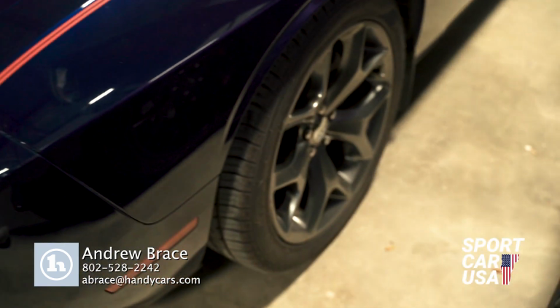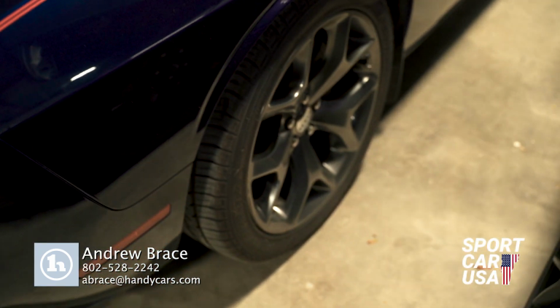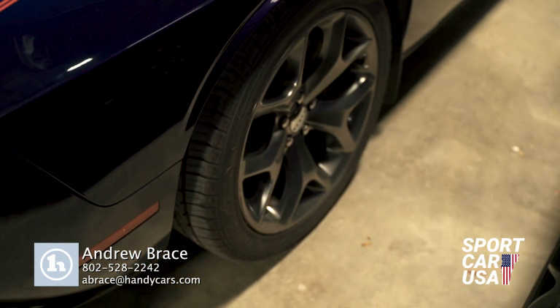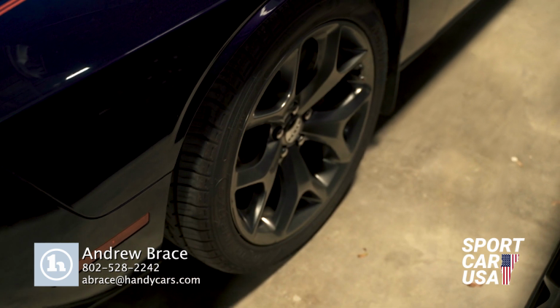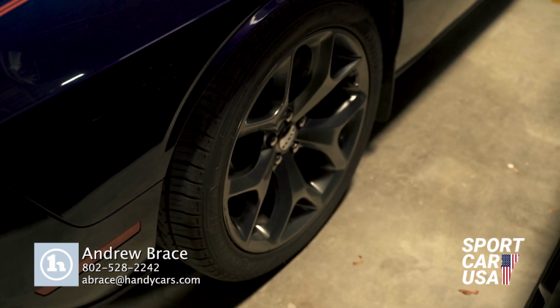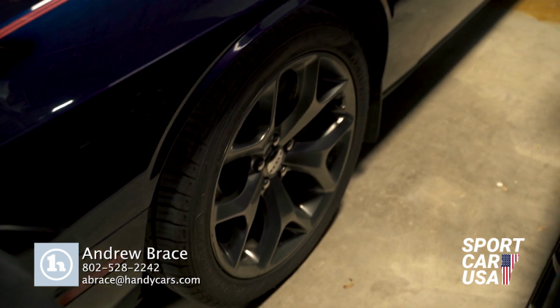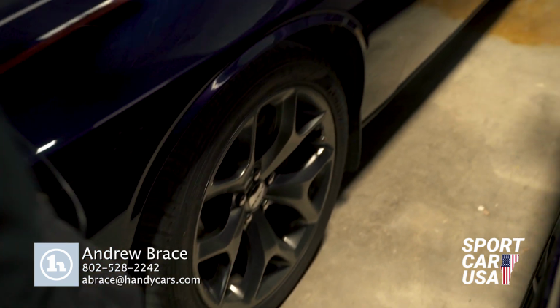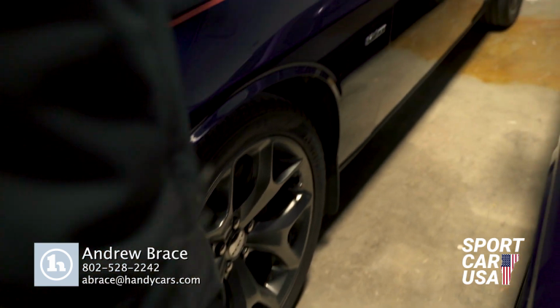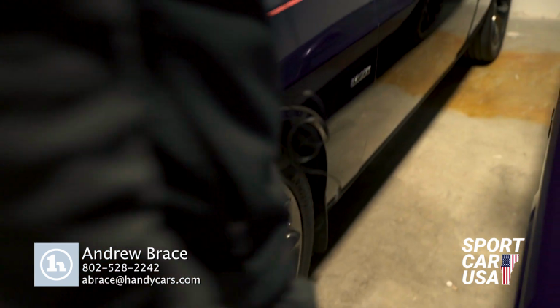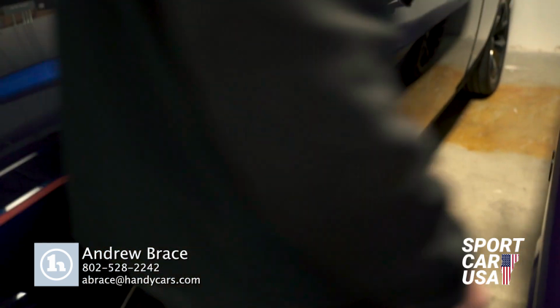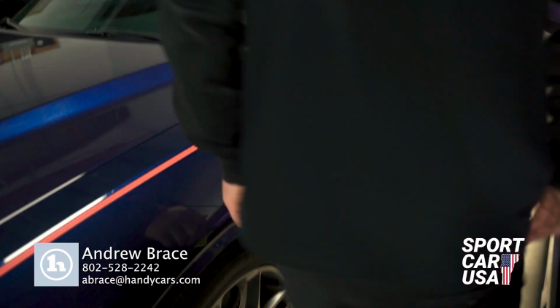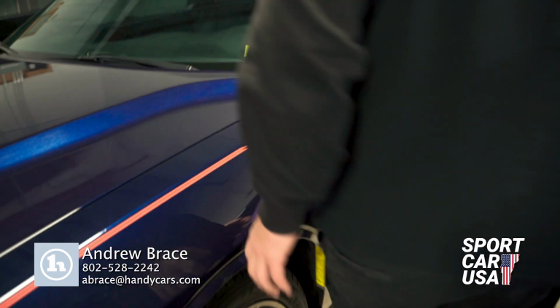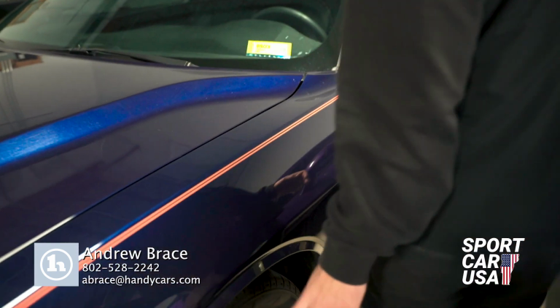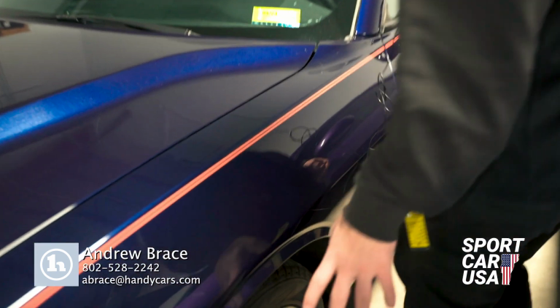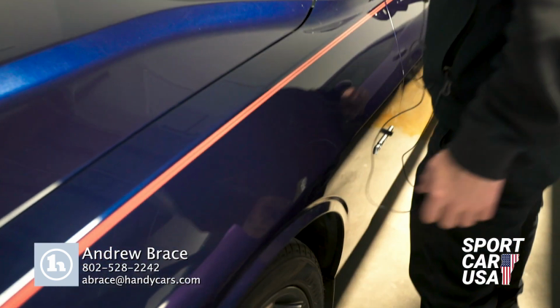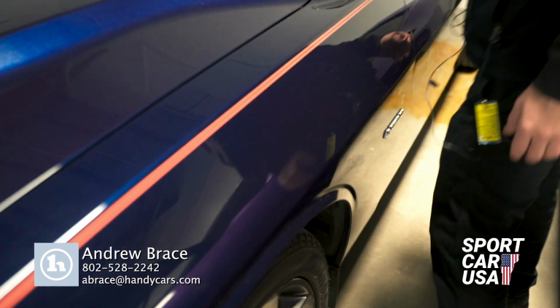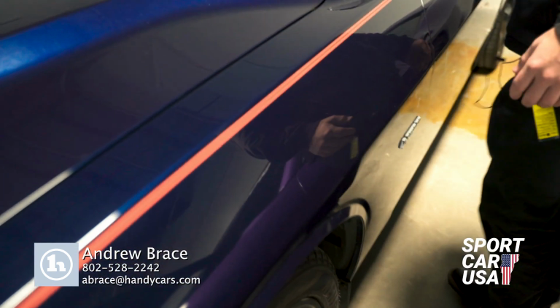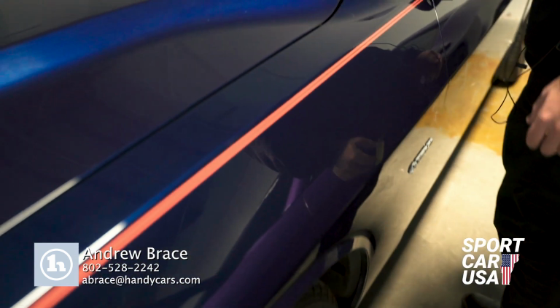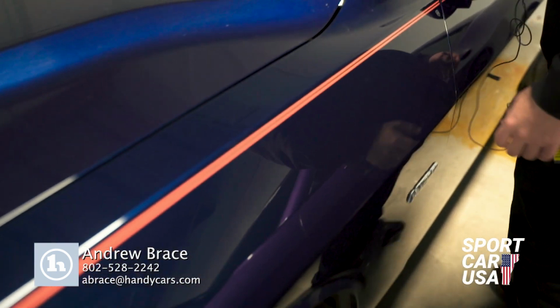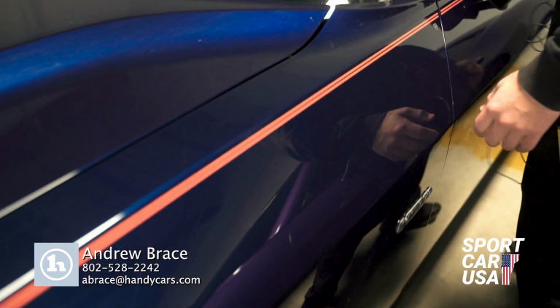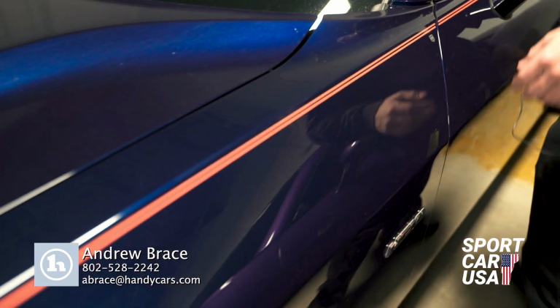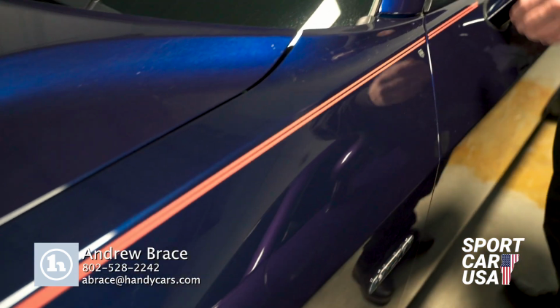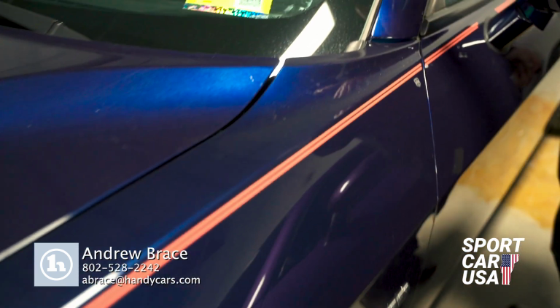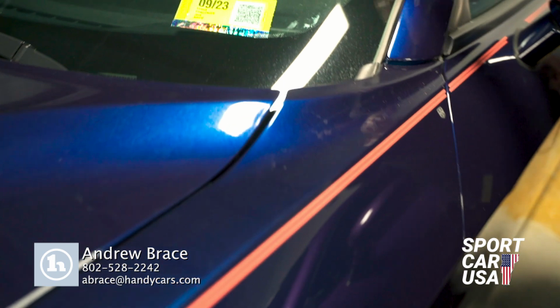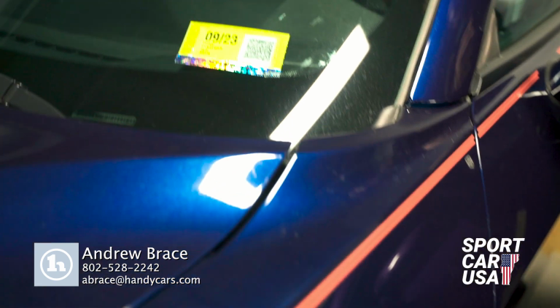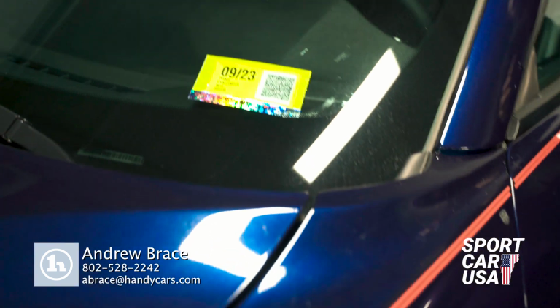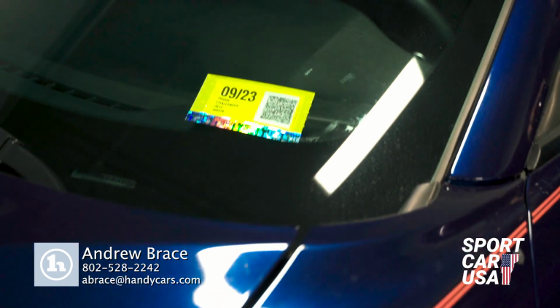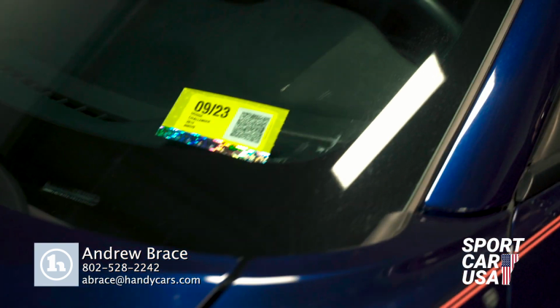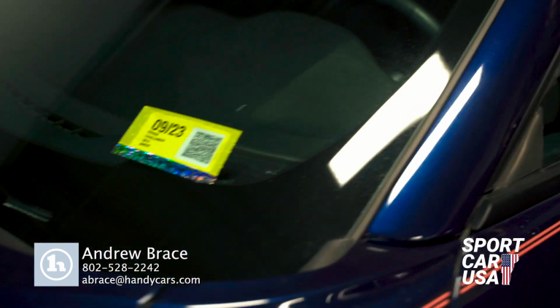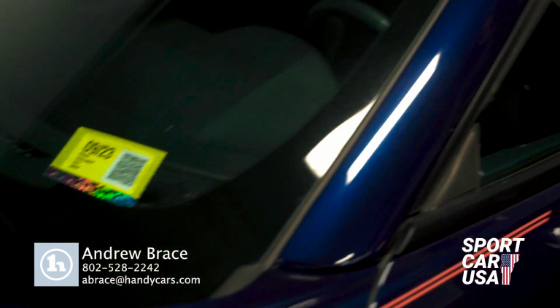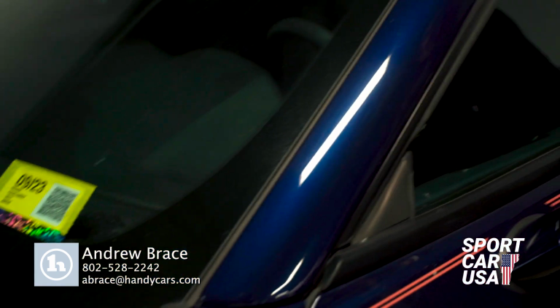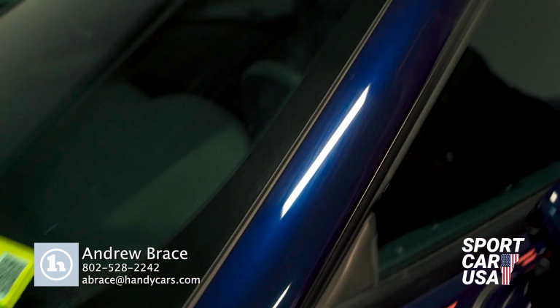Coming down the sides, we've got some nice pin striping here, big old alloy wheels. Fresh Vermont inspection, only in September there.